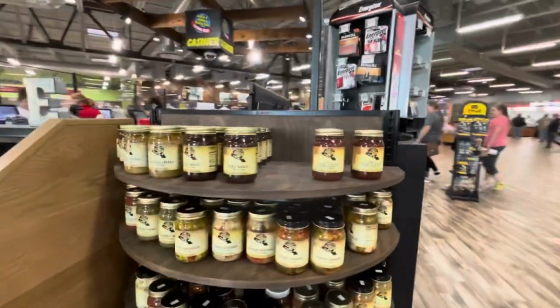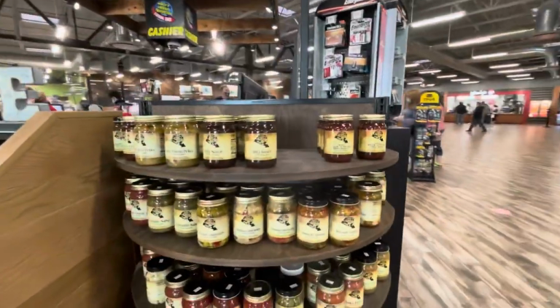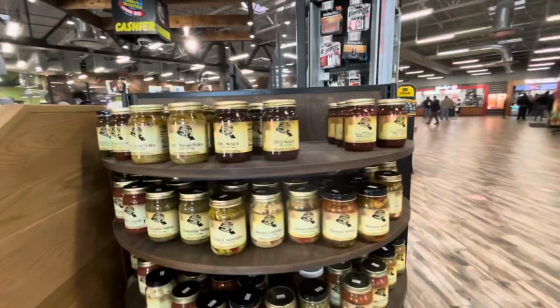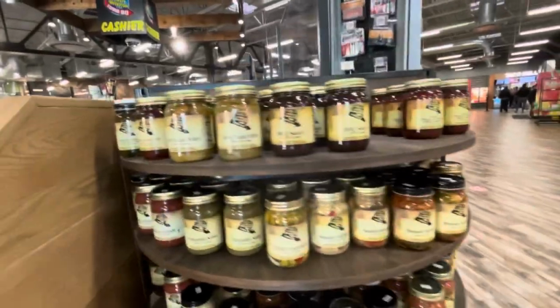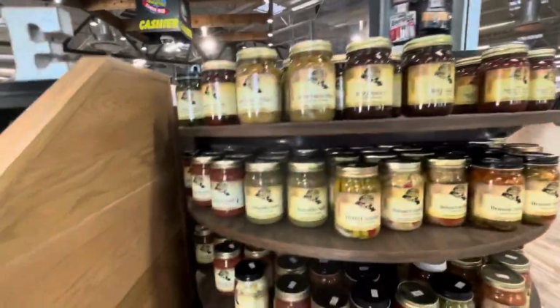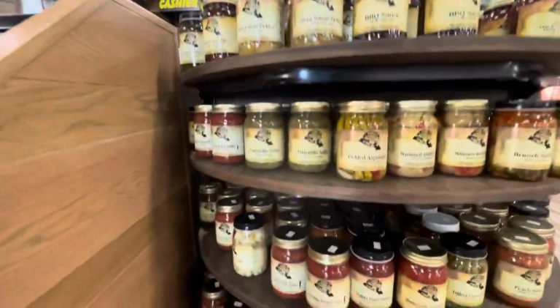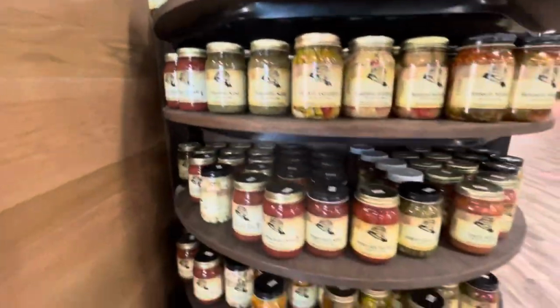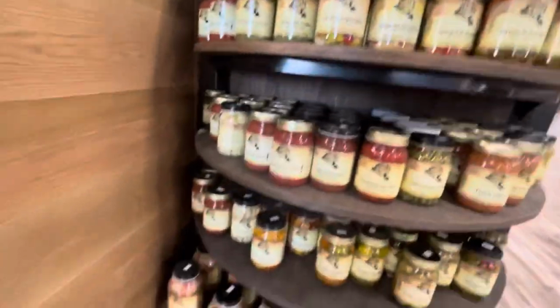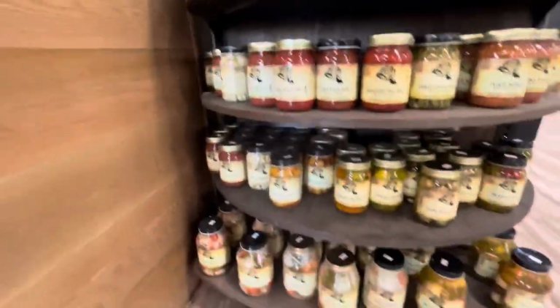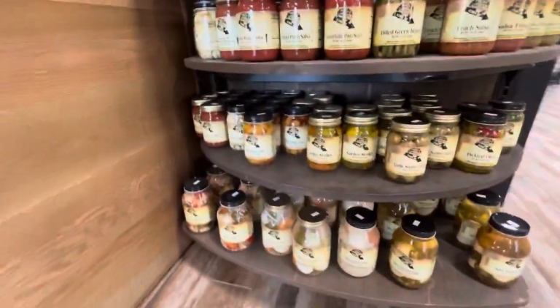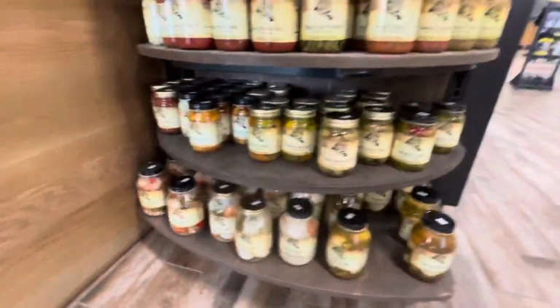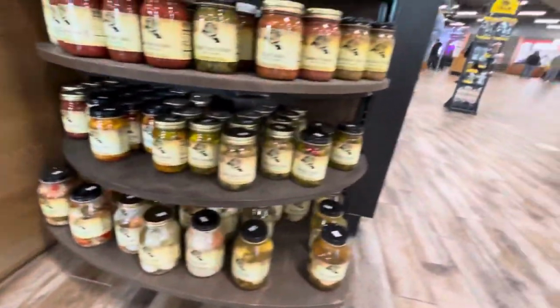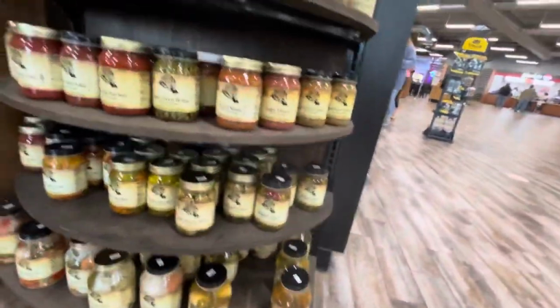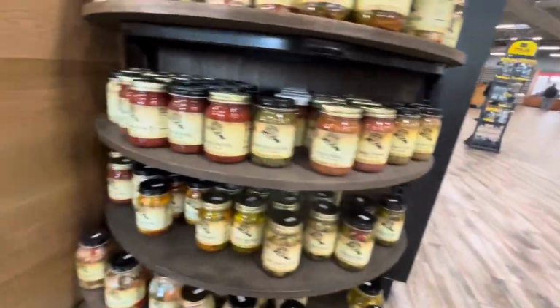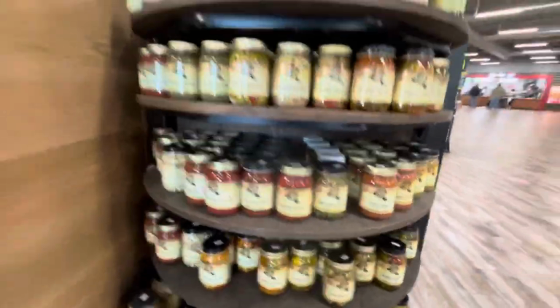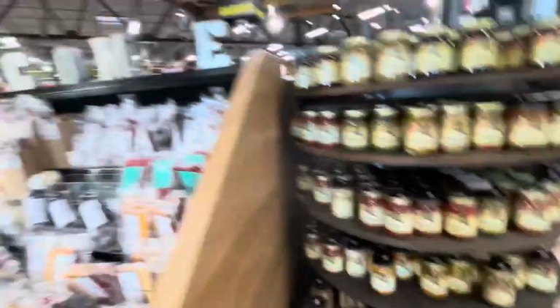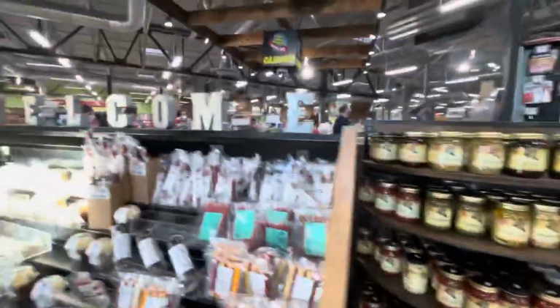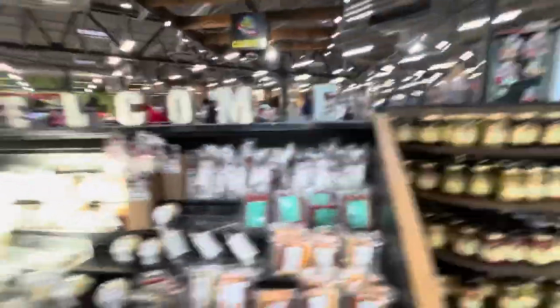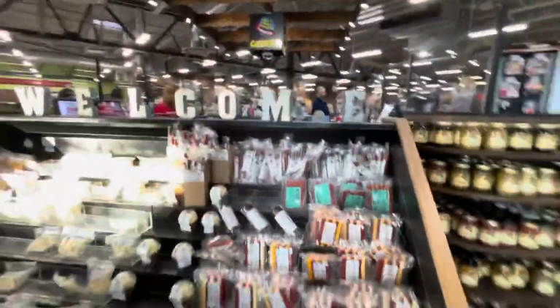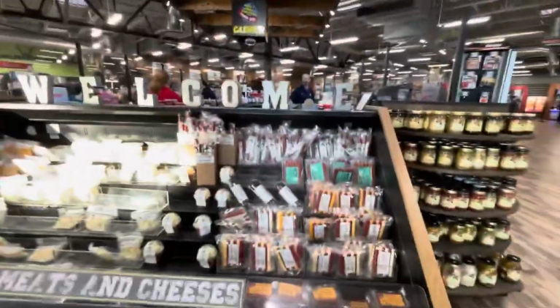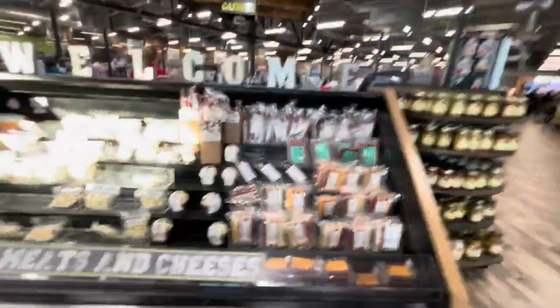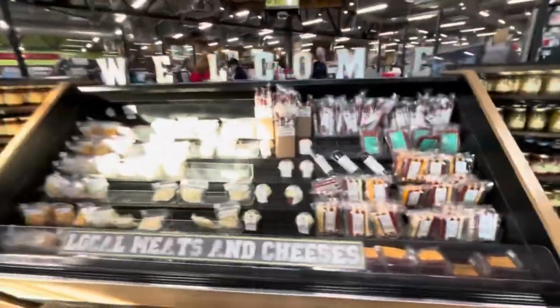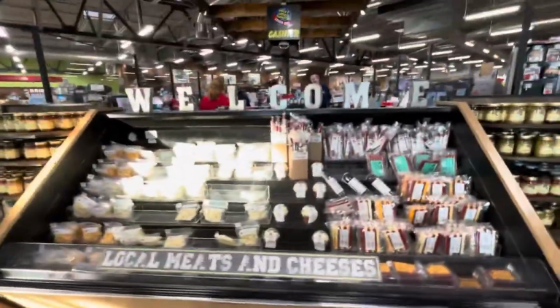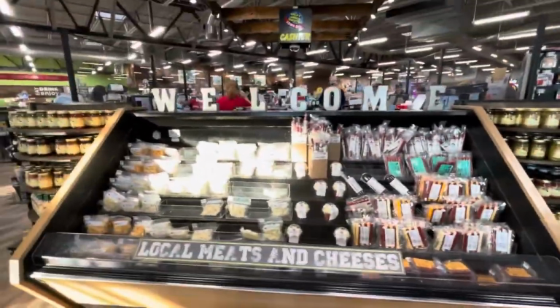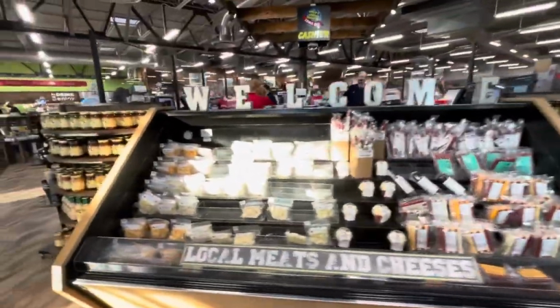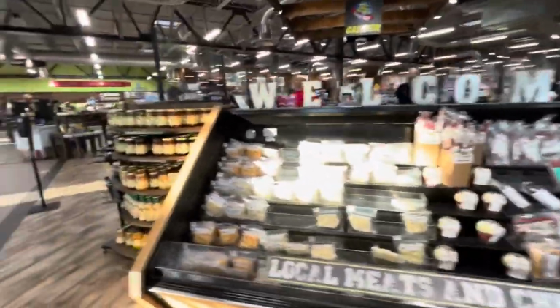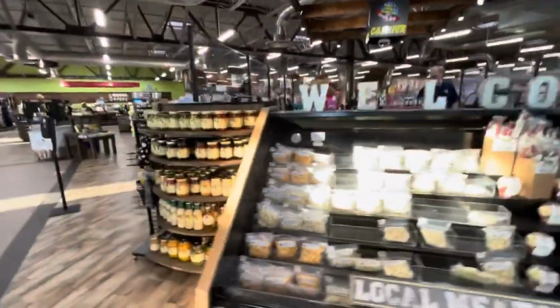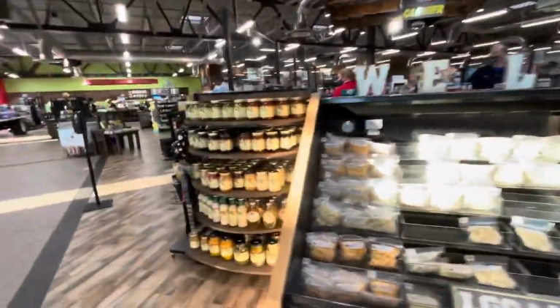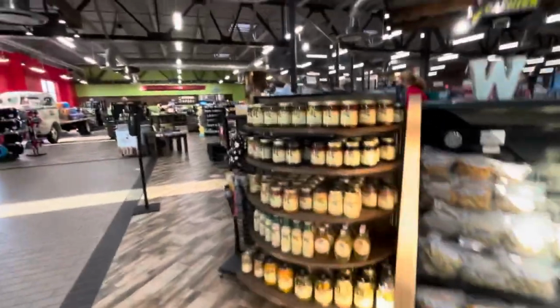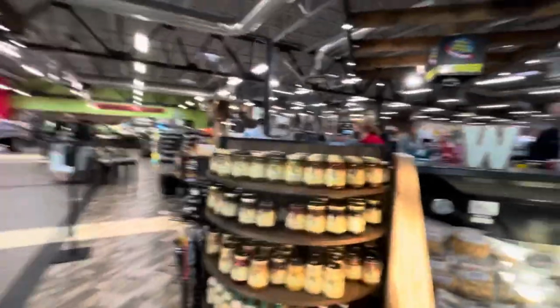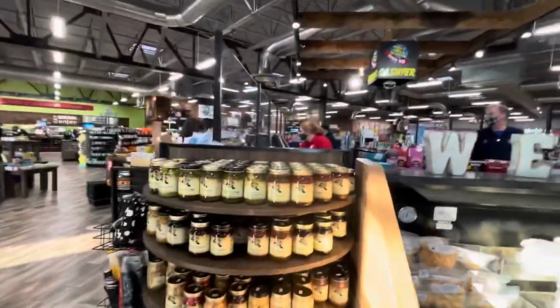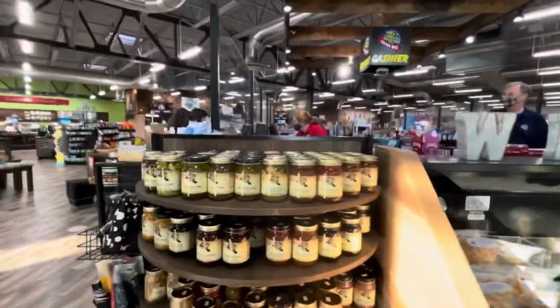Look at the barbecue sauces — the guys here have got it going on. They've private-labeled a lot of stuff. Now it may be a little bit higher price, but this private-label stuff is a better product.